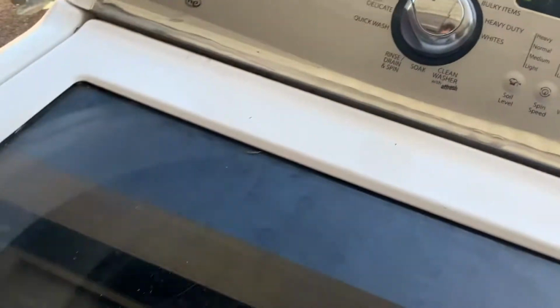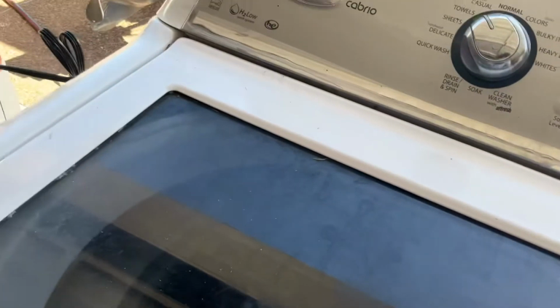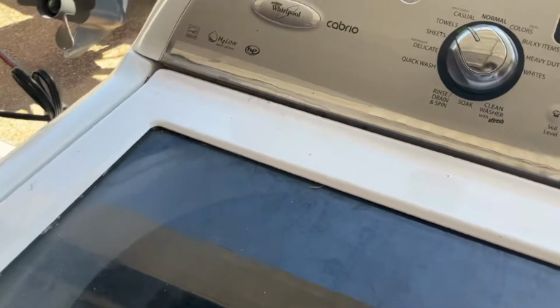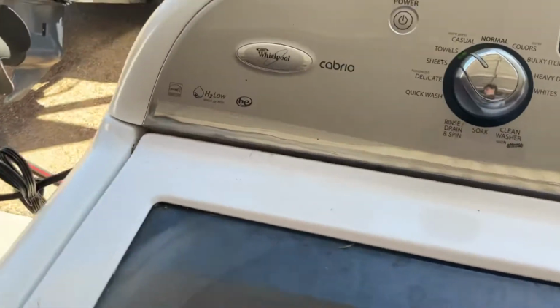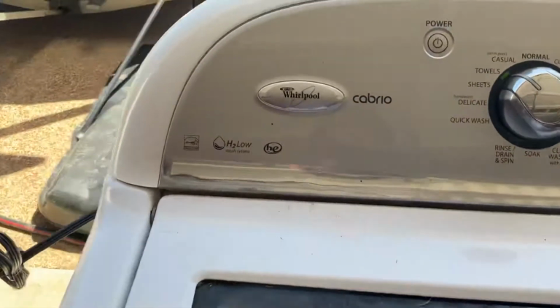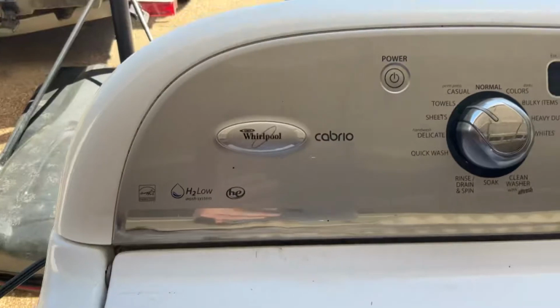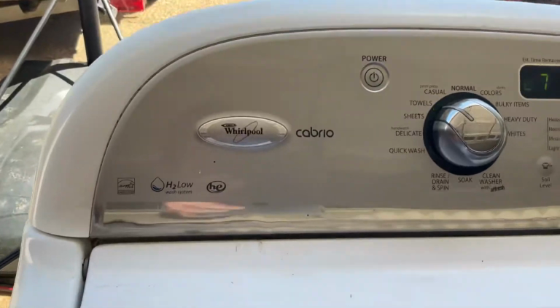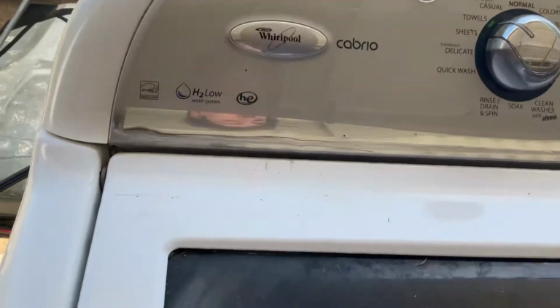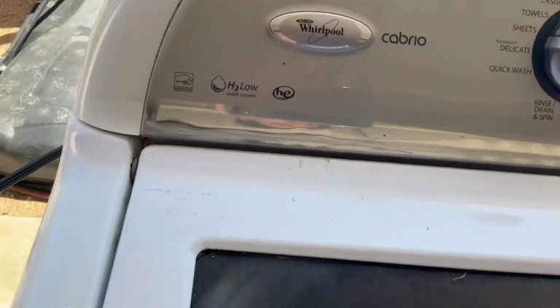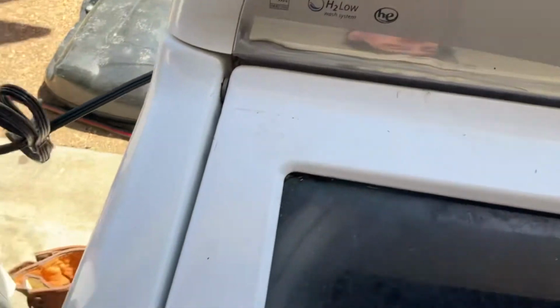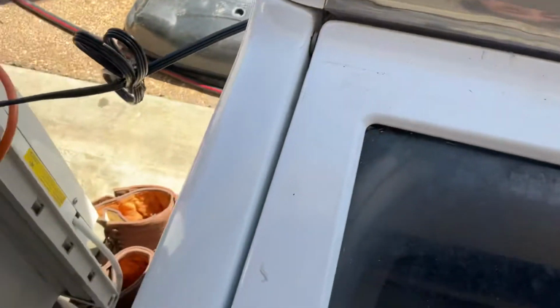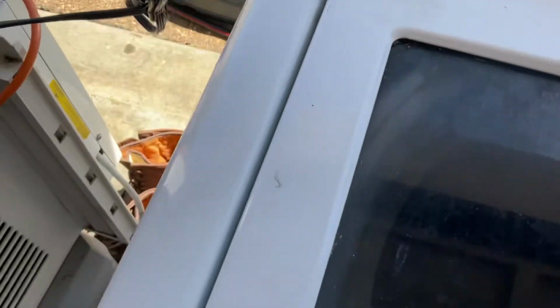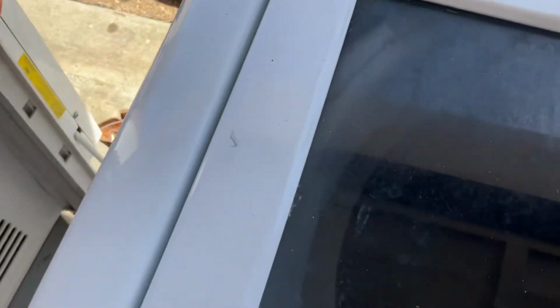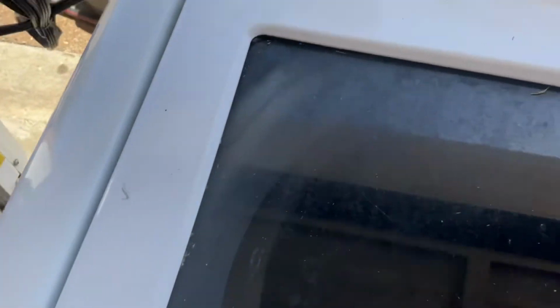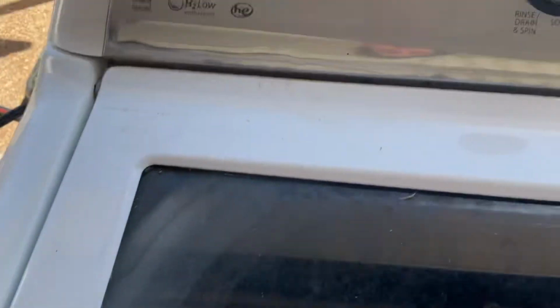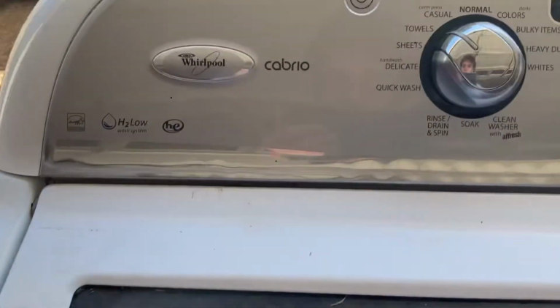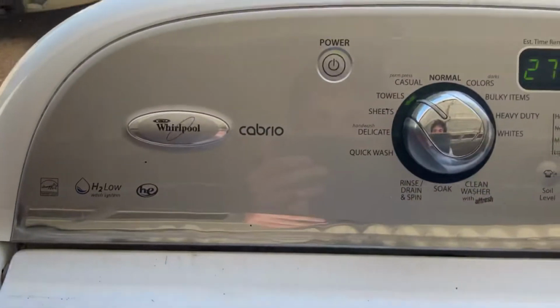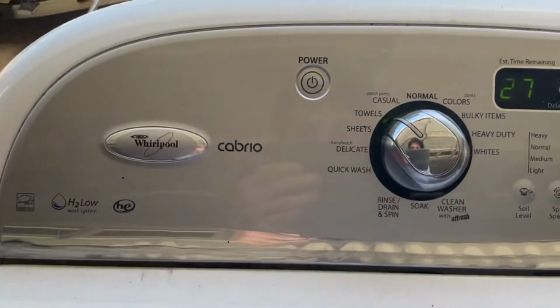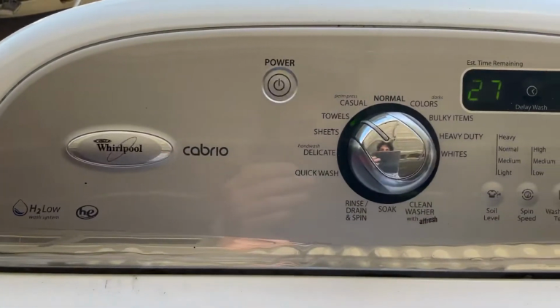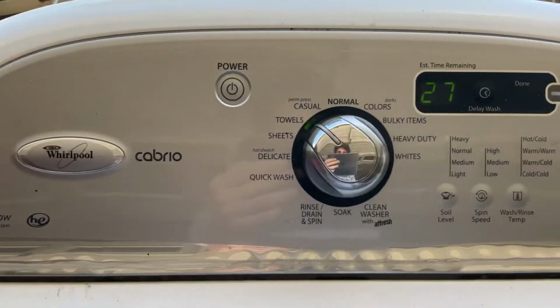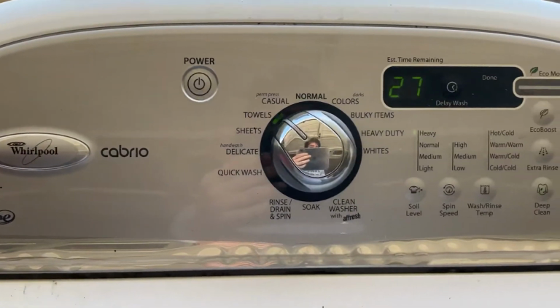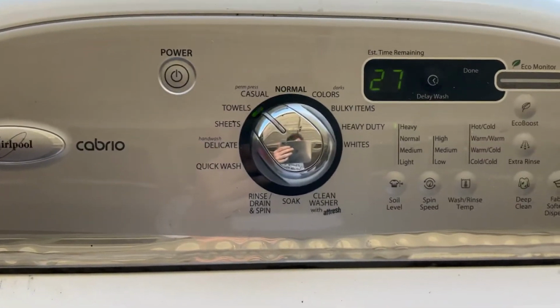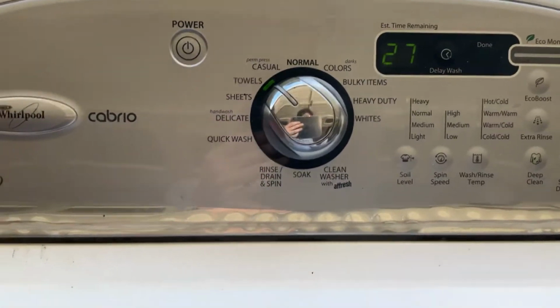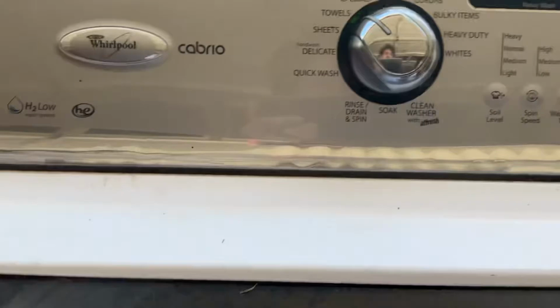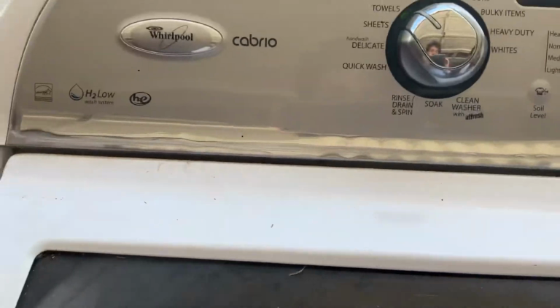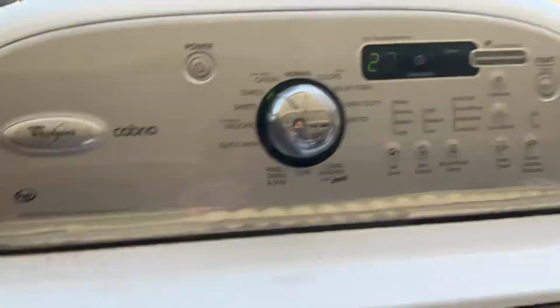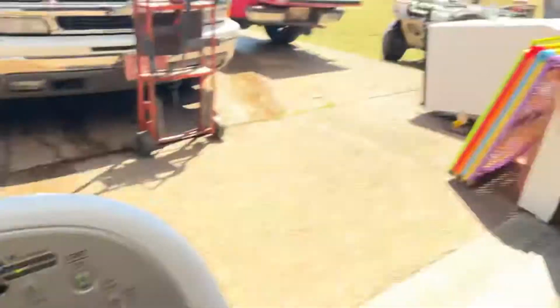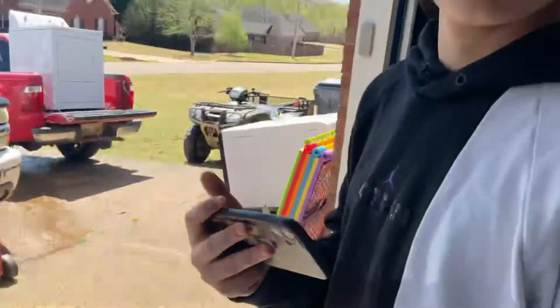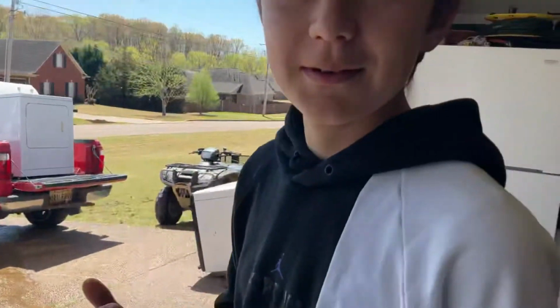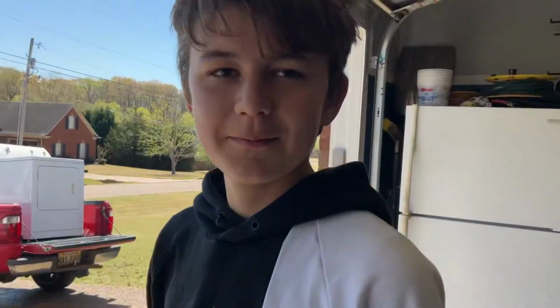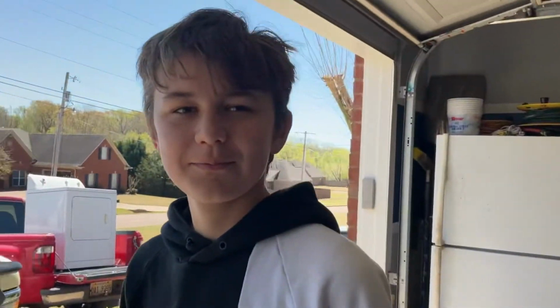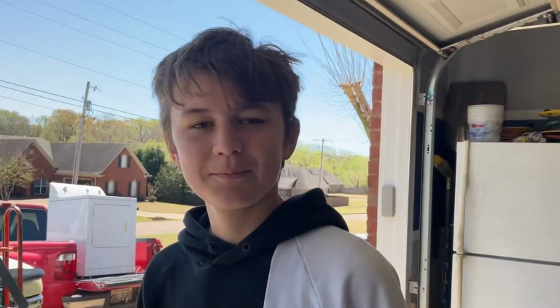So yeah, we are back with this washing machine, and as you guys remember, this machine was very loud.